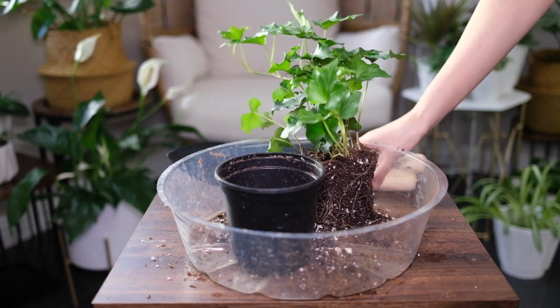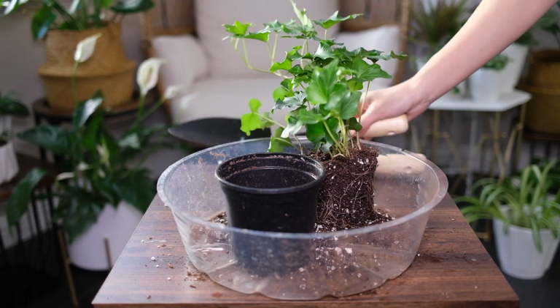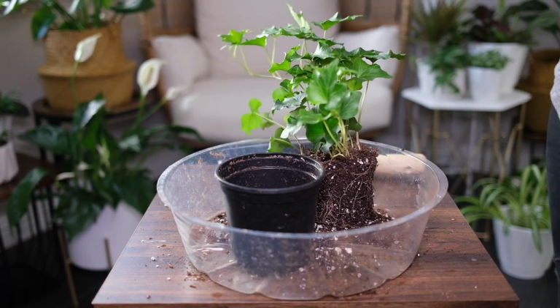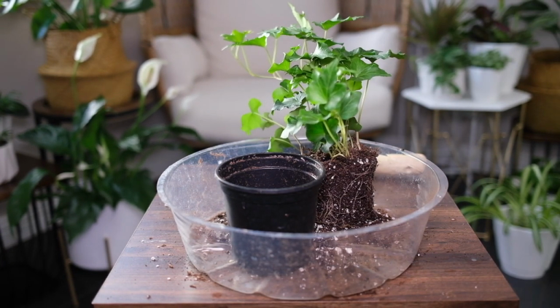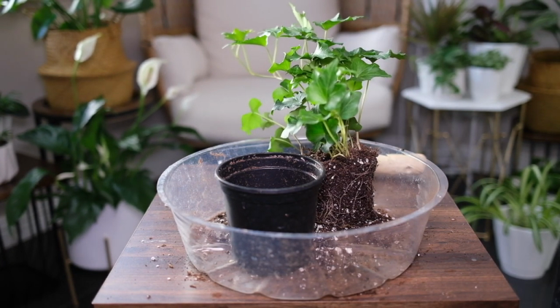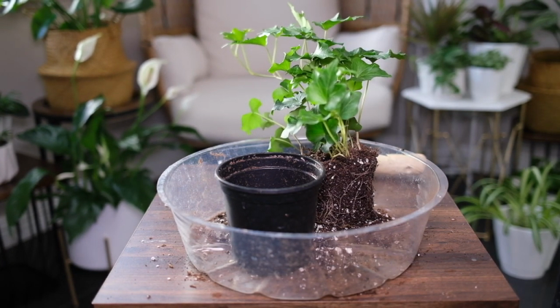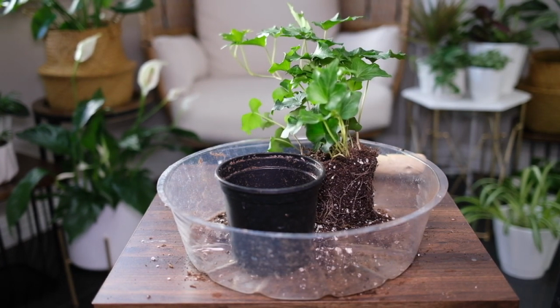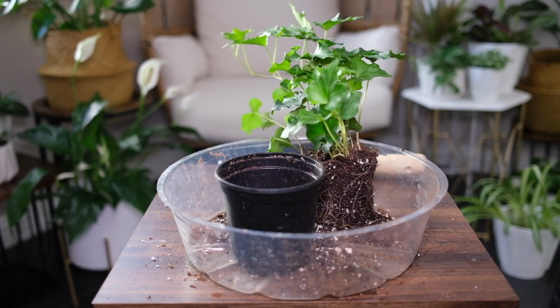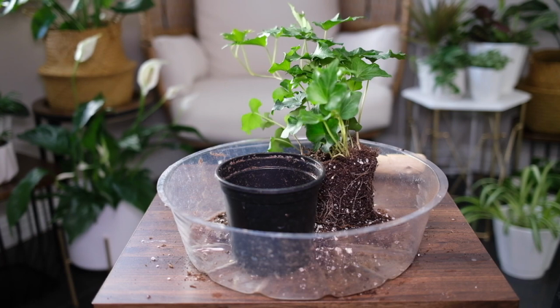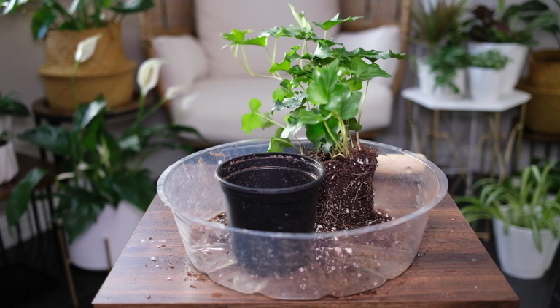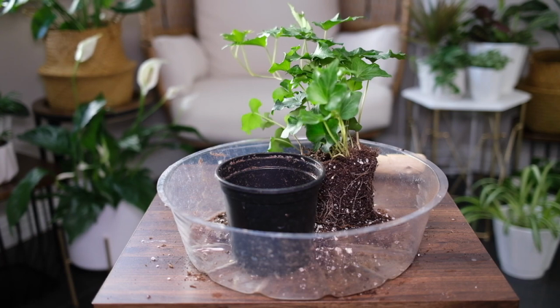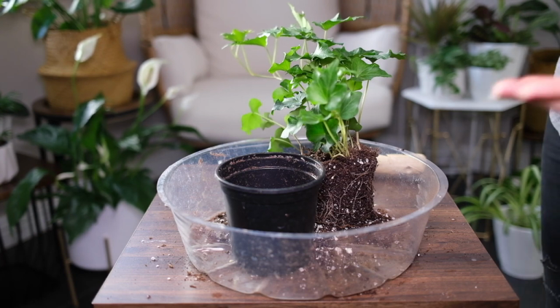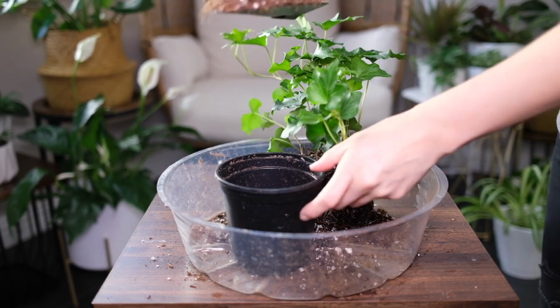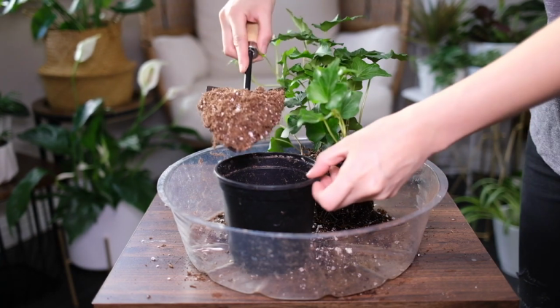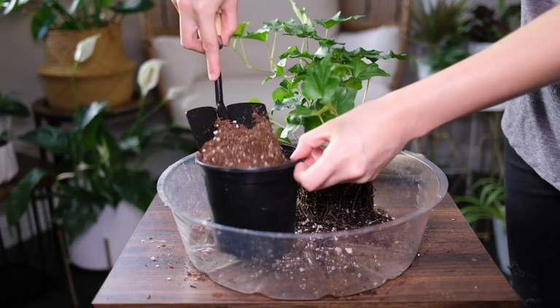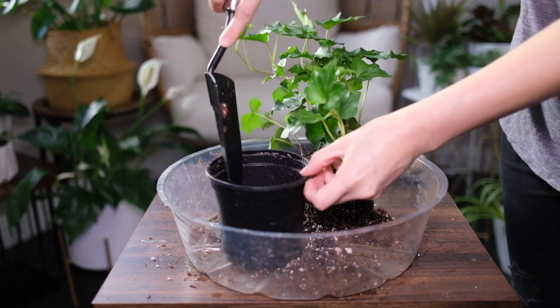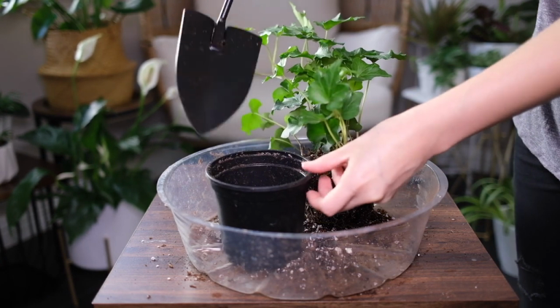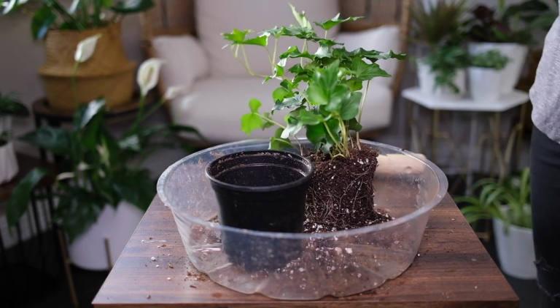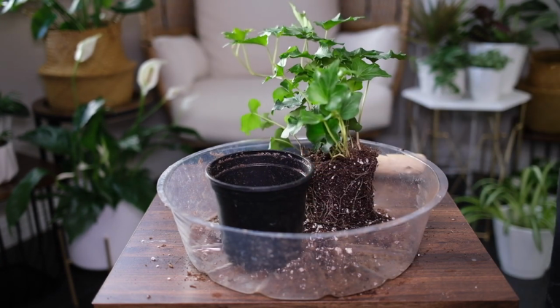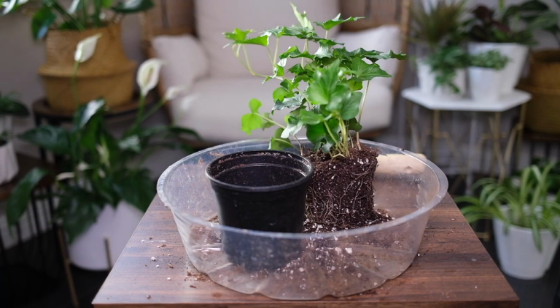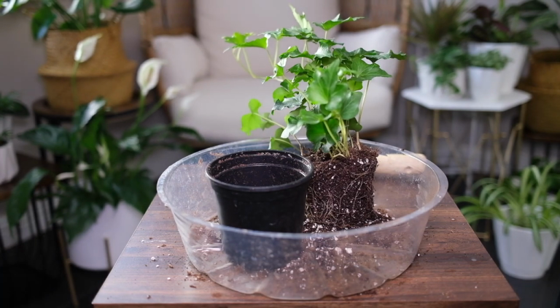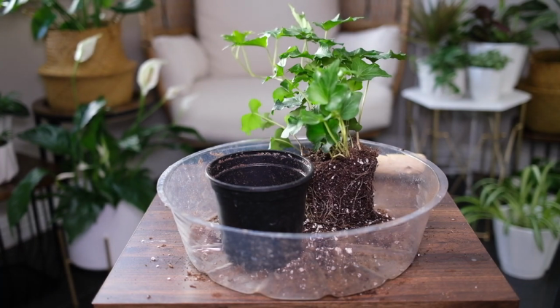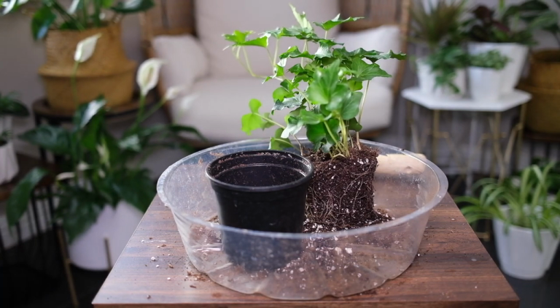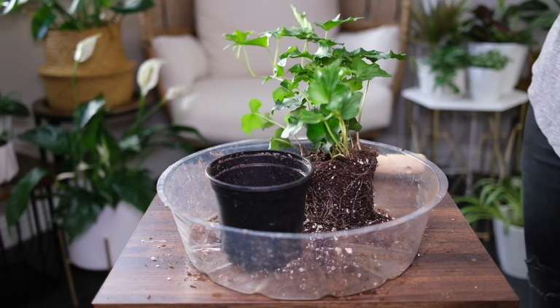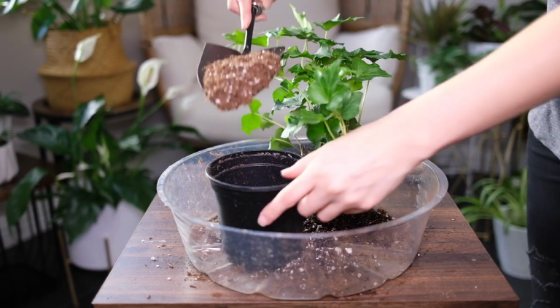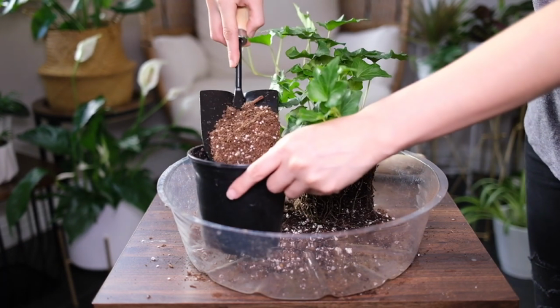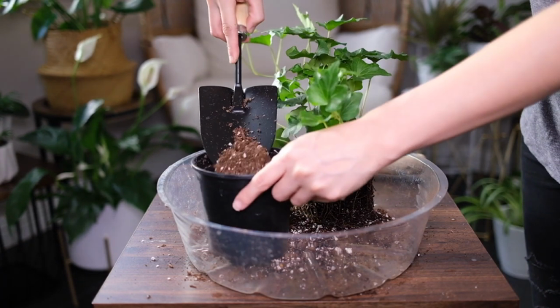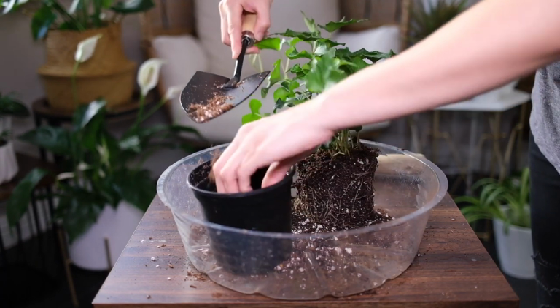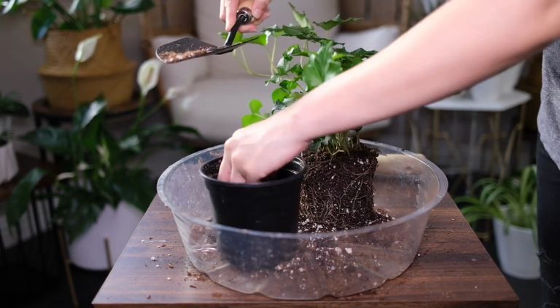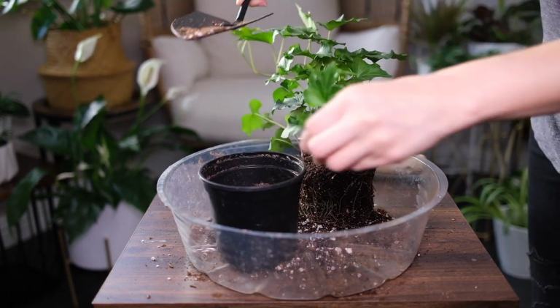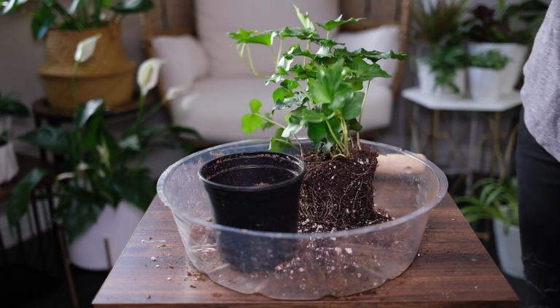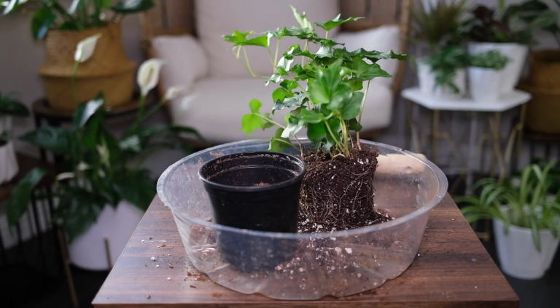The cuttings can be planted in a pot of fresh soil when the roots get about an inch long. It can be fed once a month in the warmer months with an all-purpose liquid fertilizer at the recommended dose. Don't fertilize the plant in winter.